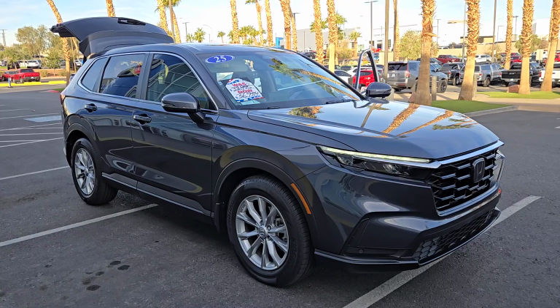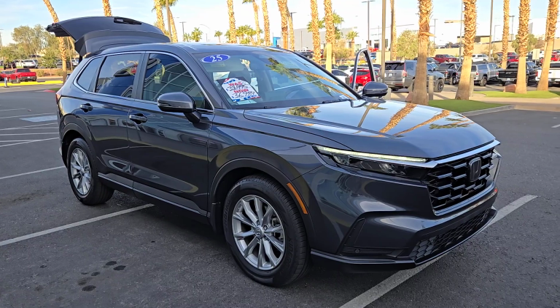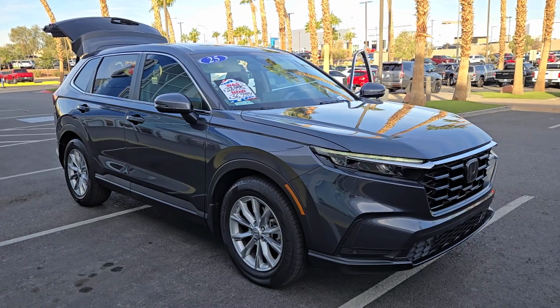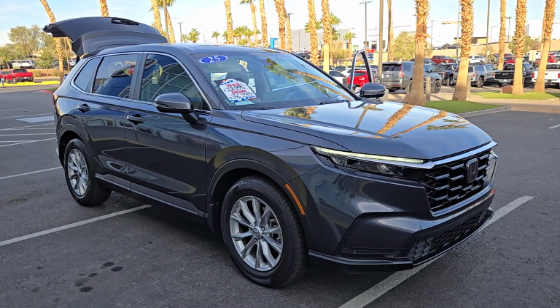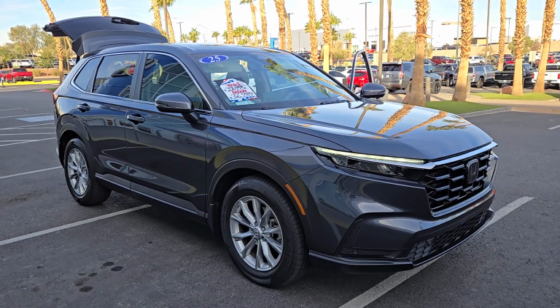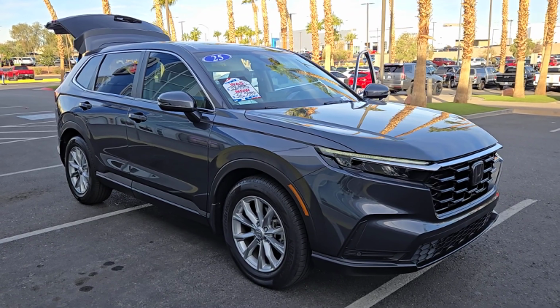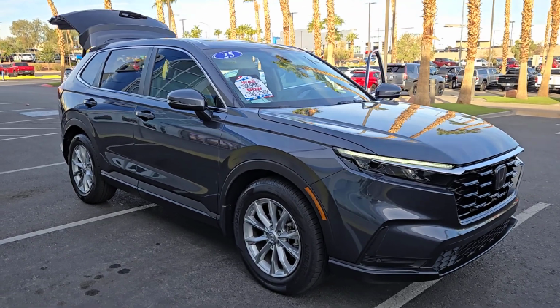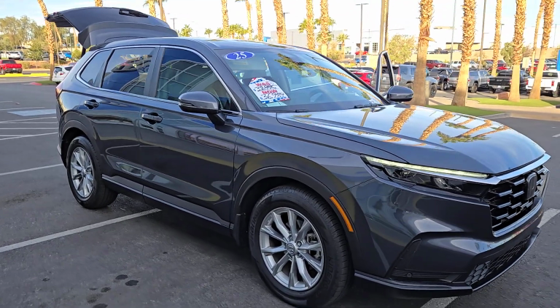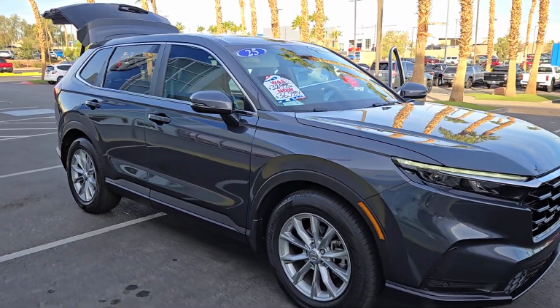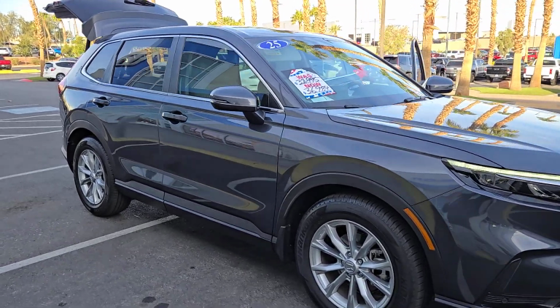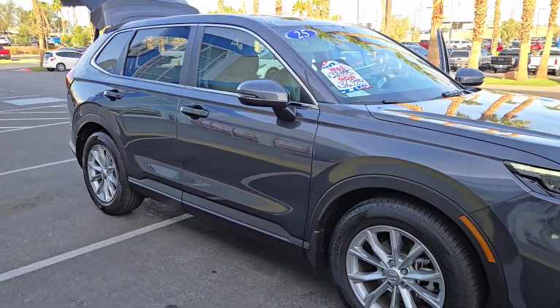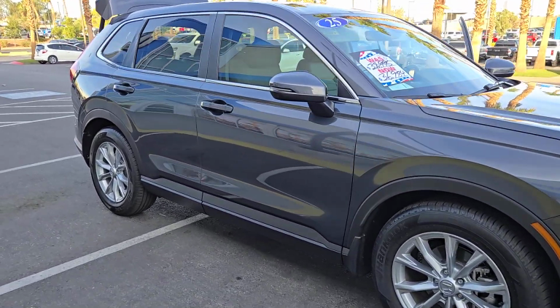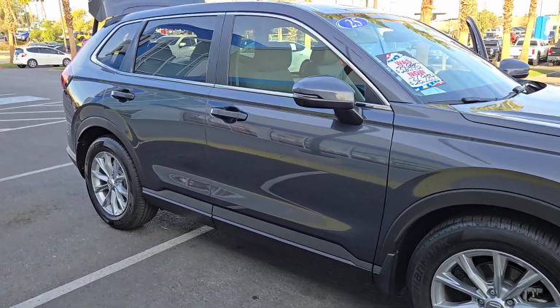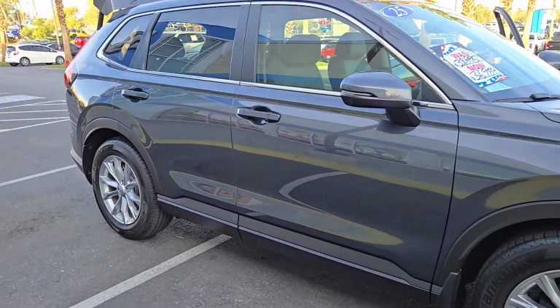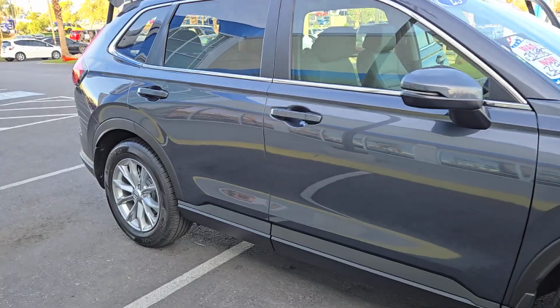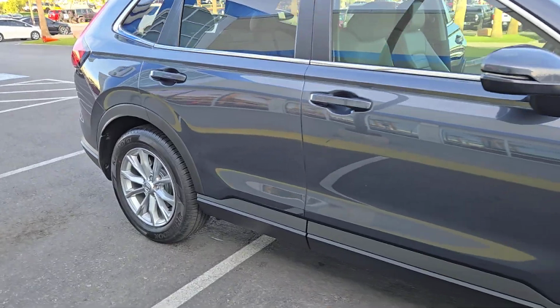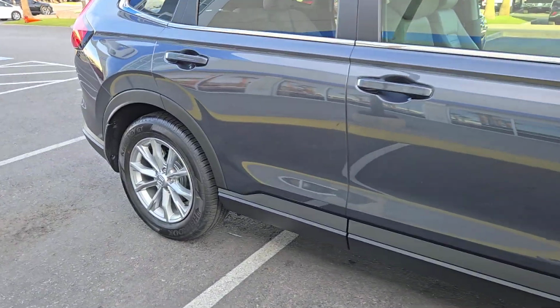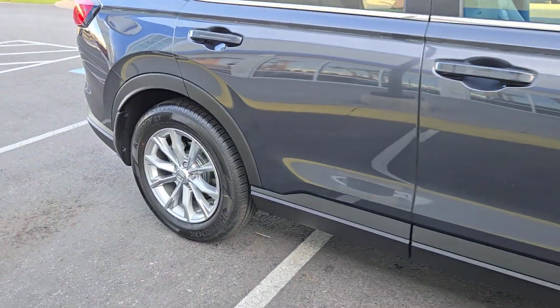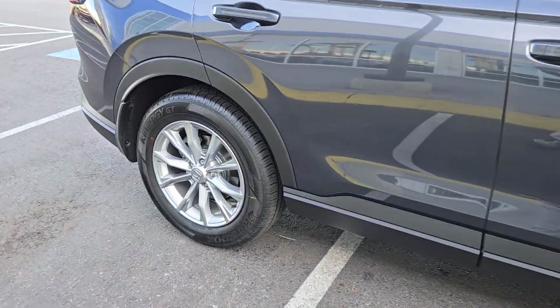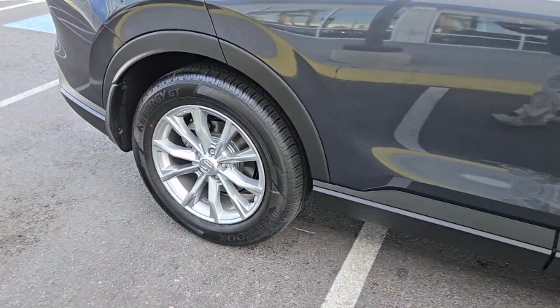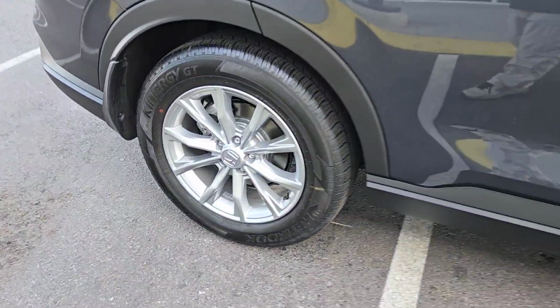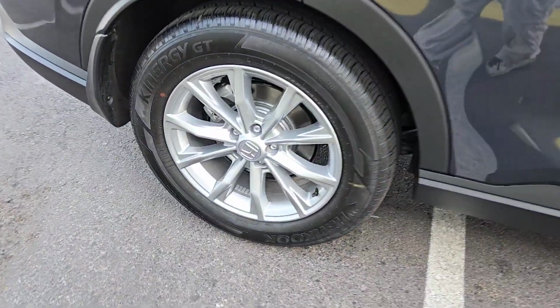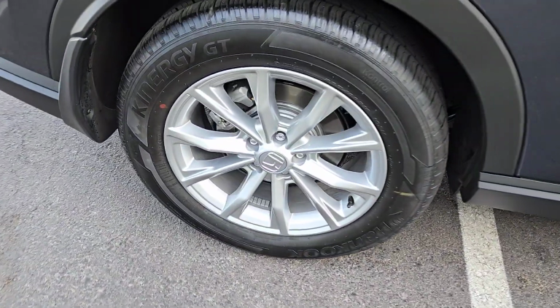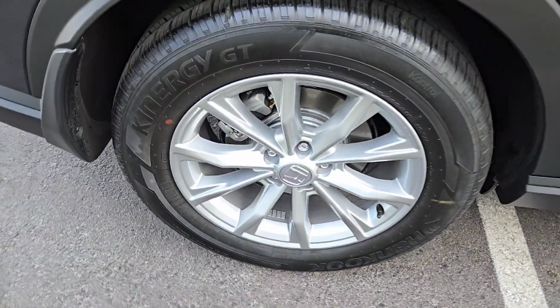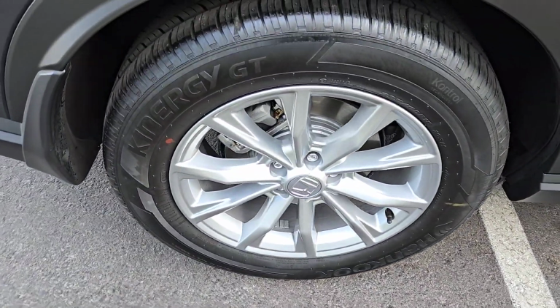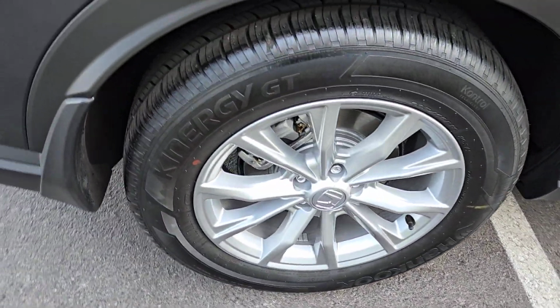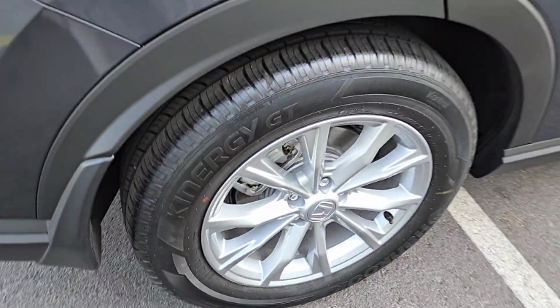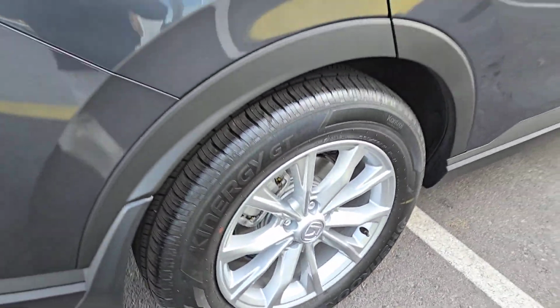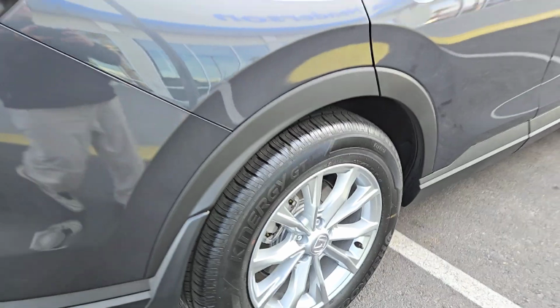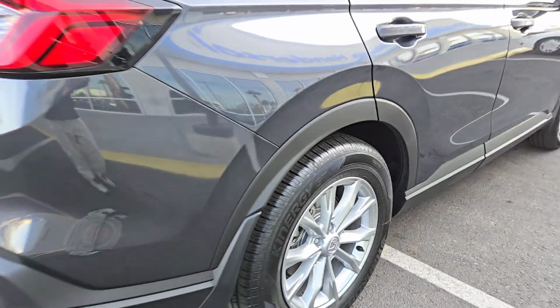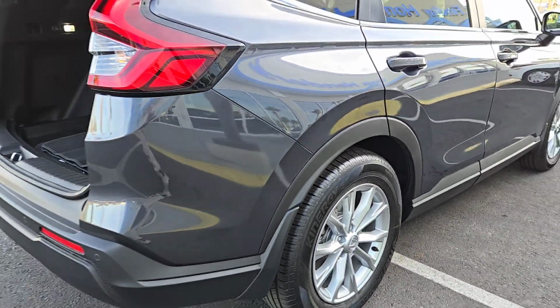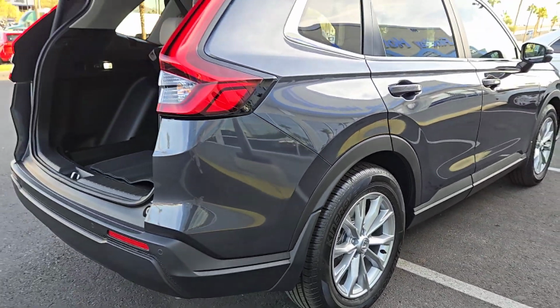You will love the features of this 2025 Honda CR-V. This vehicle is an outstanding buy with fewer than 5,000 miles on the odometer. Take a closer look at this stylish and up-for-anything CR-V.